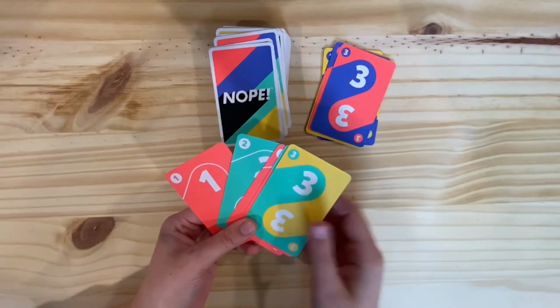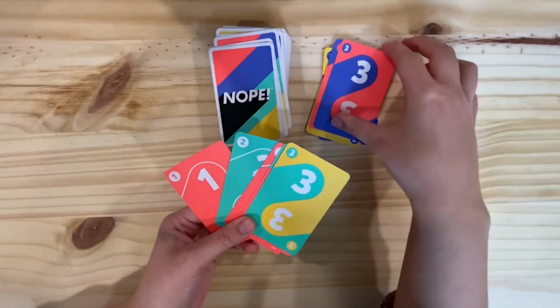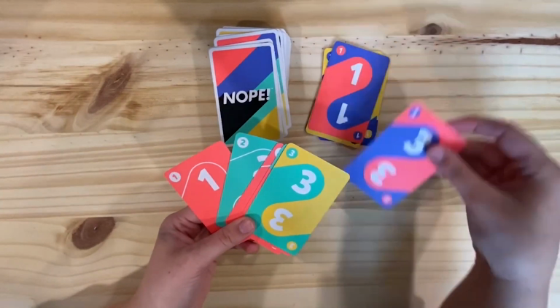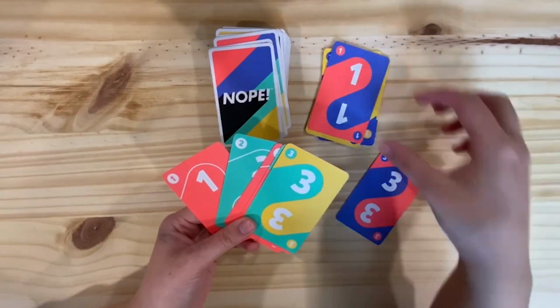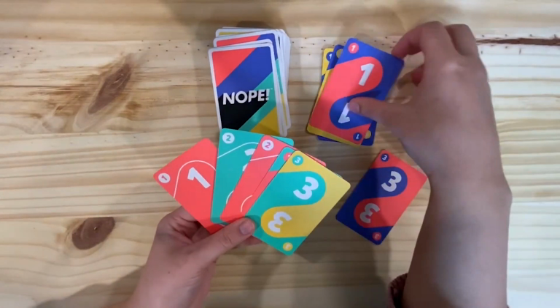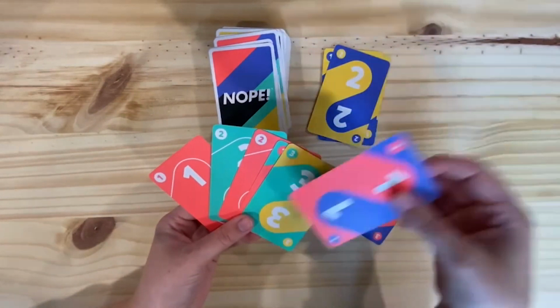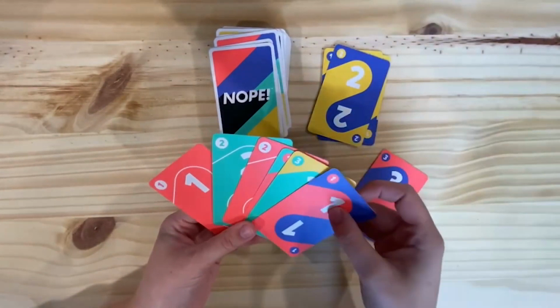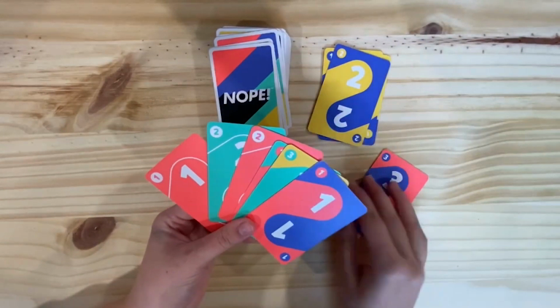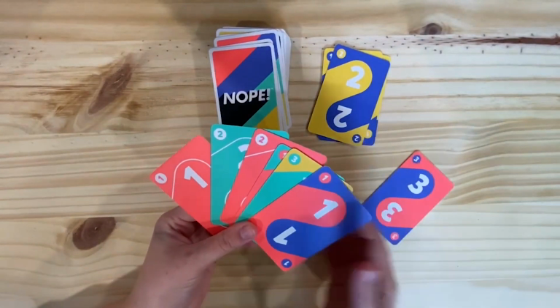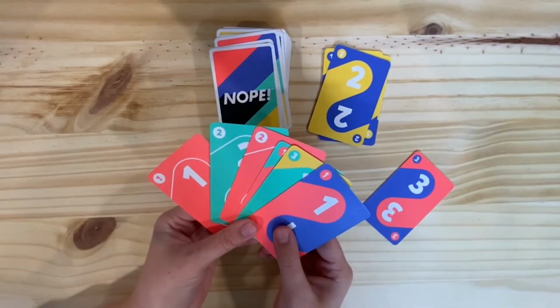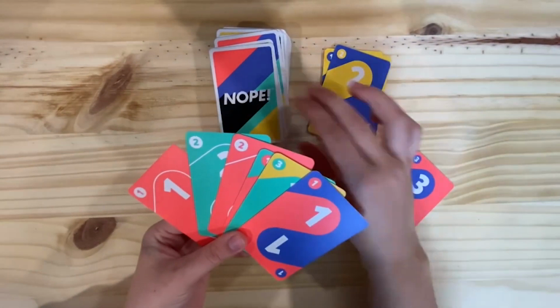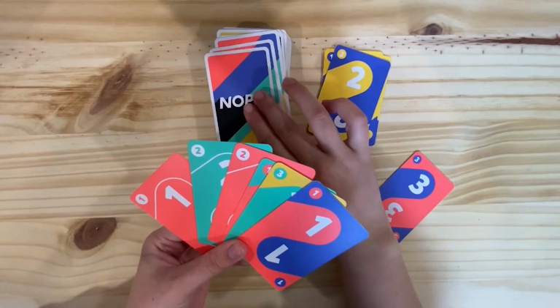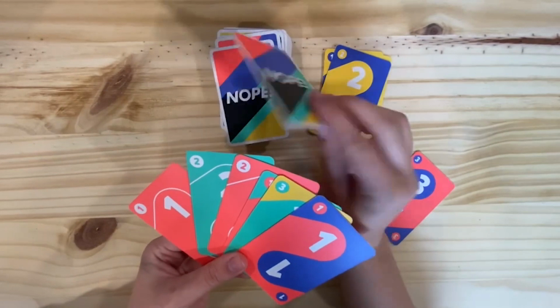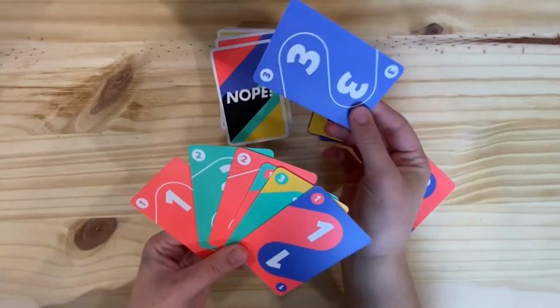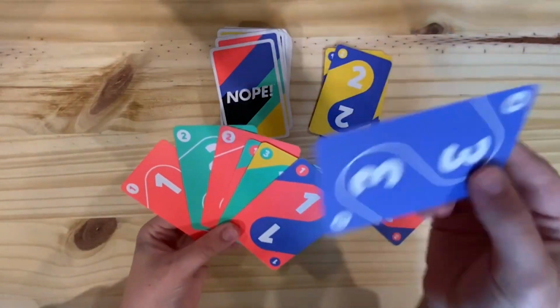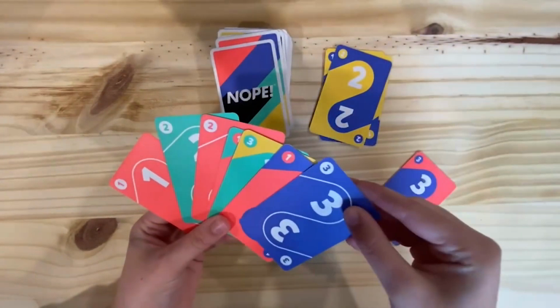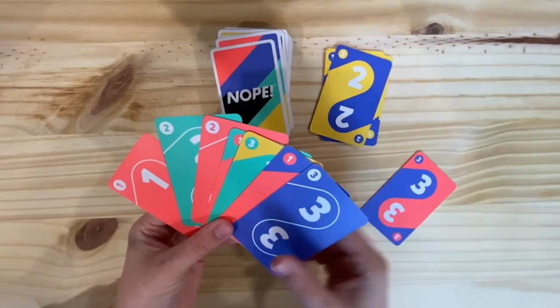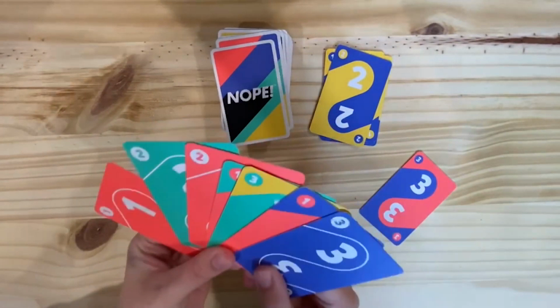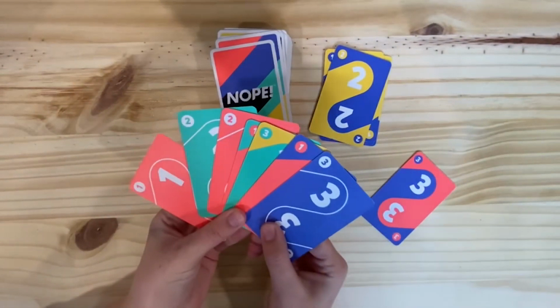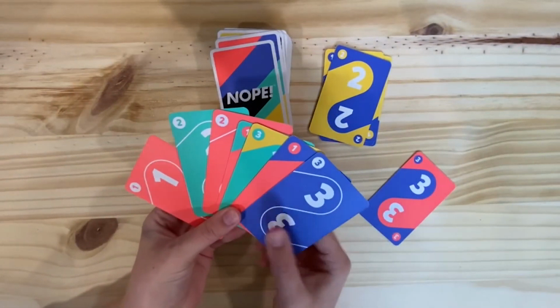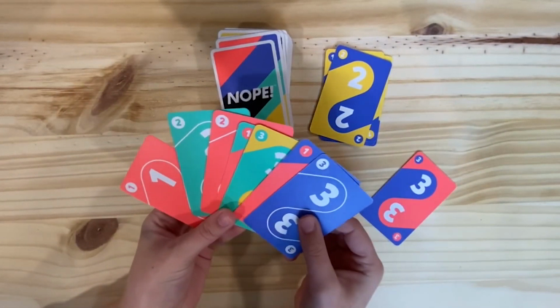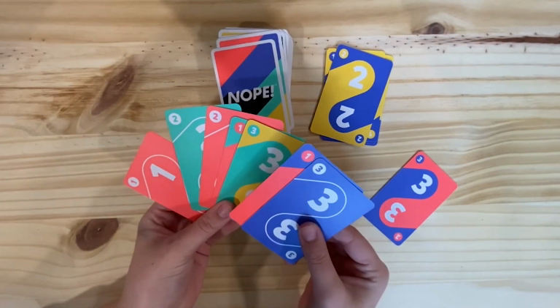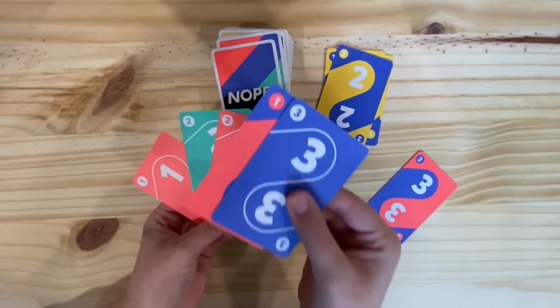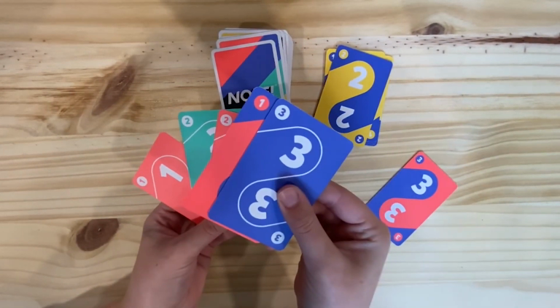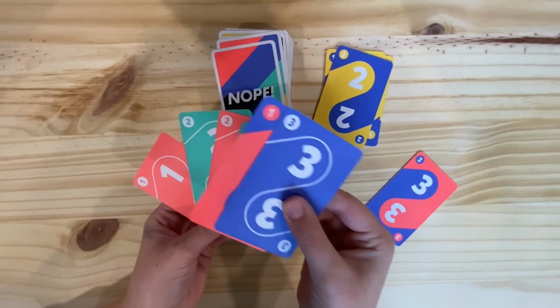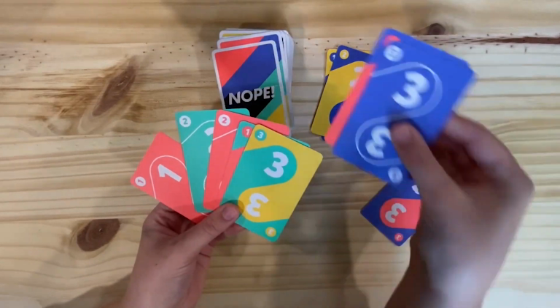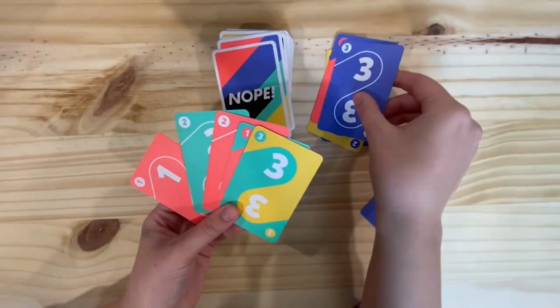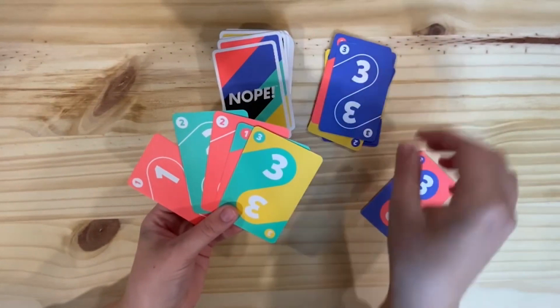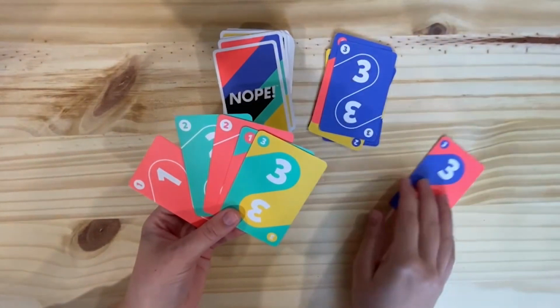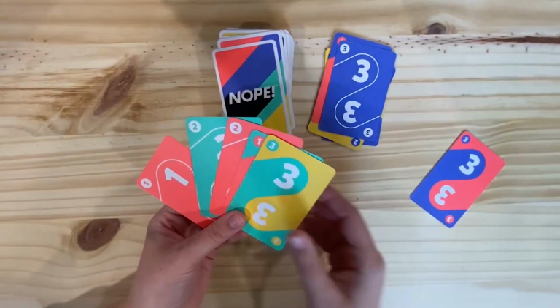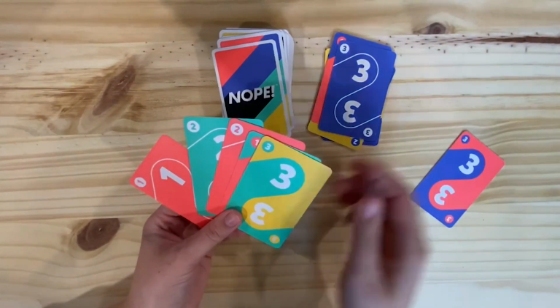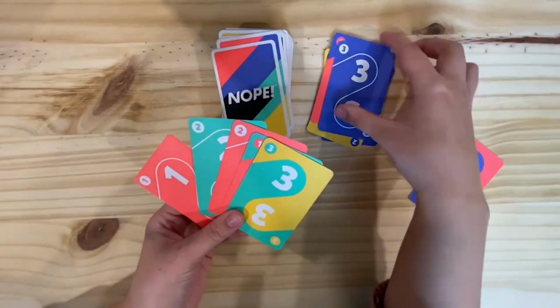Now let's say I didn't have two blue cards or two yellow cards. At the end of my turn, I would take a card, which is good because you want to be the last one standing with cards, and oh no, I got another blue one. So I would have to get rid of these, and then the game would continue.